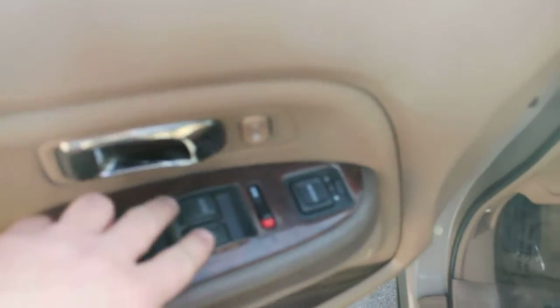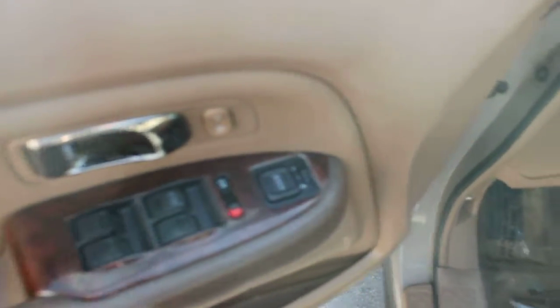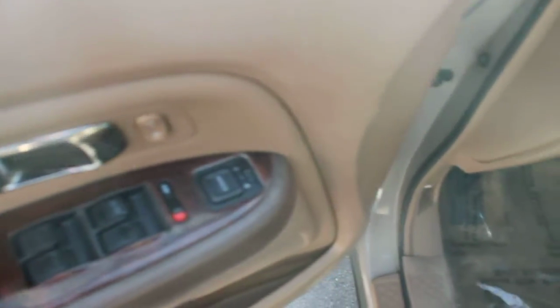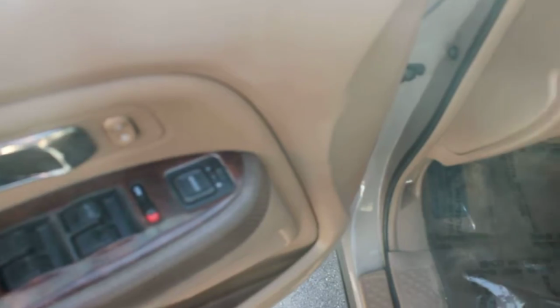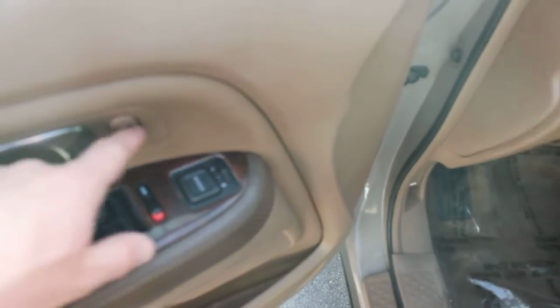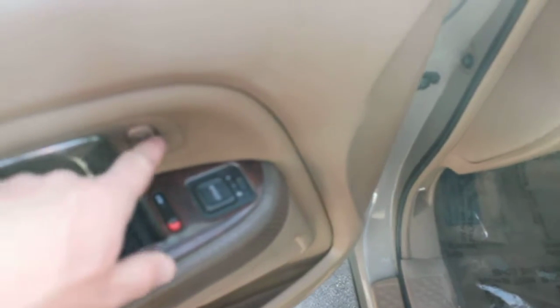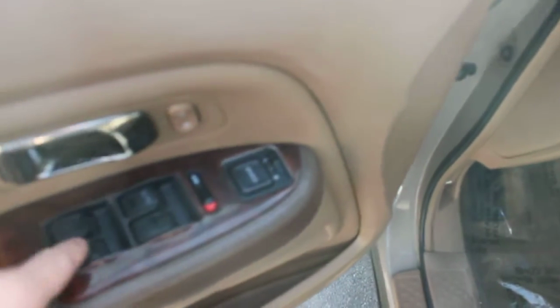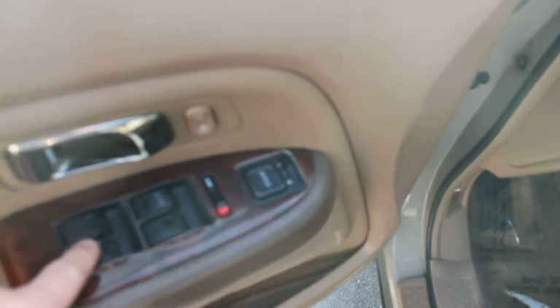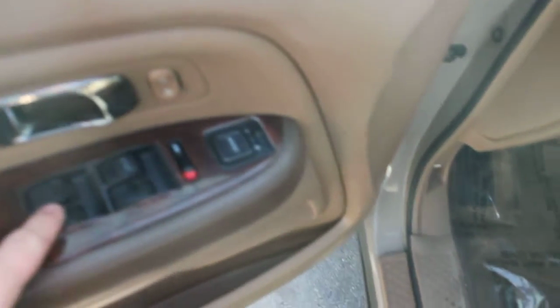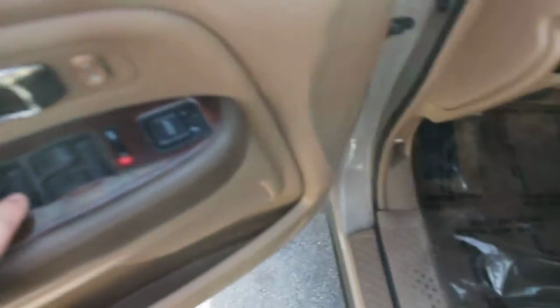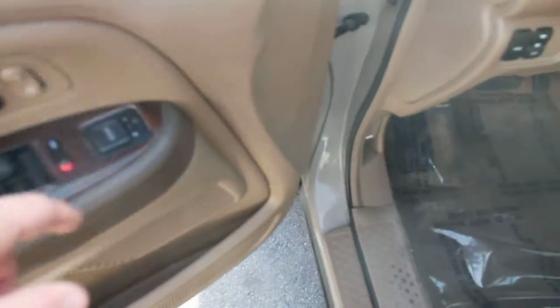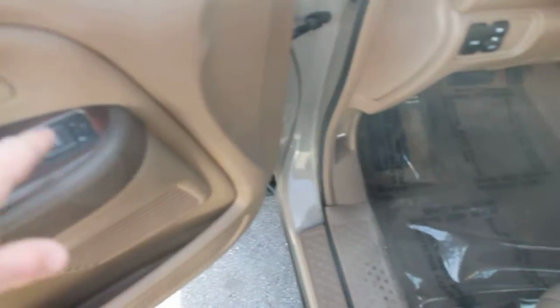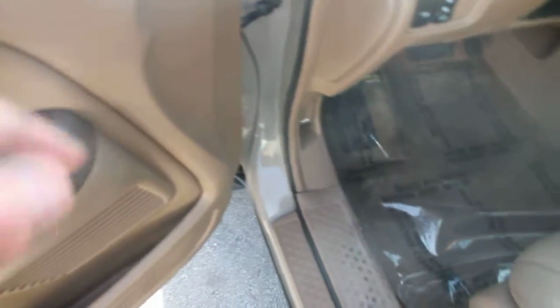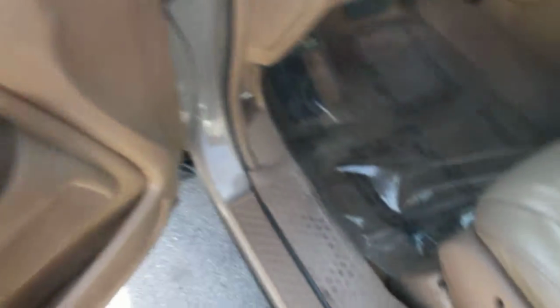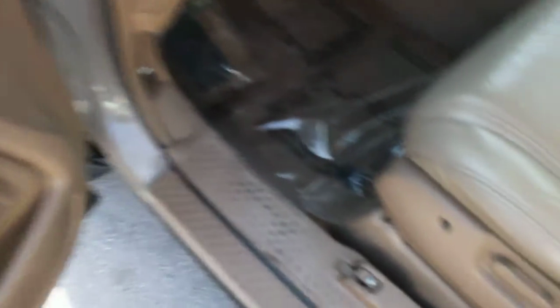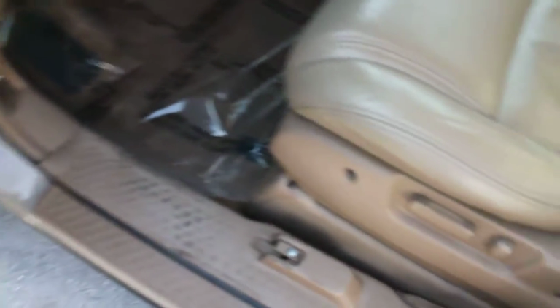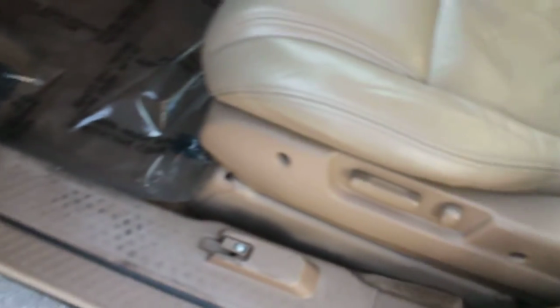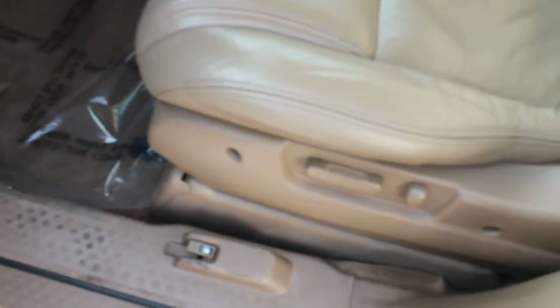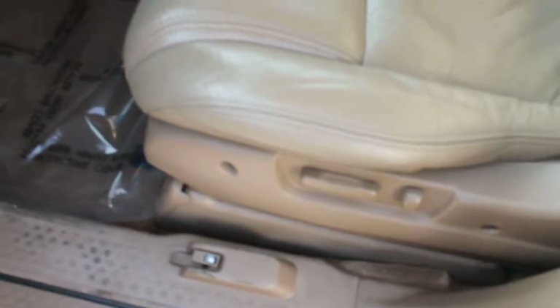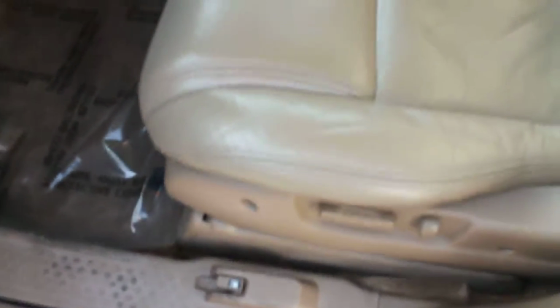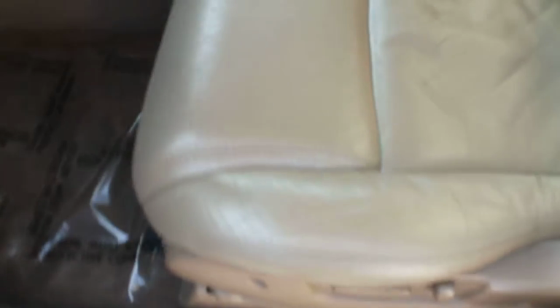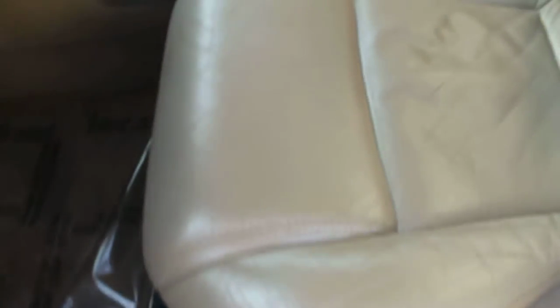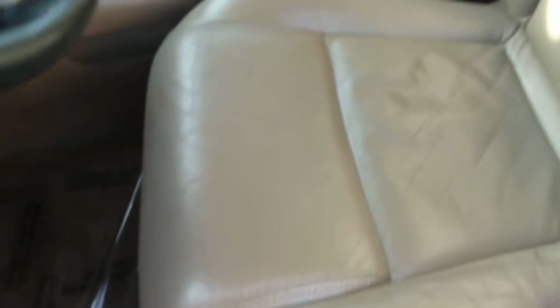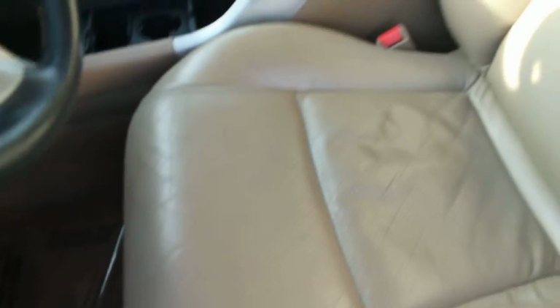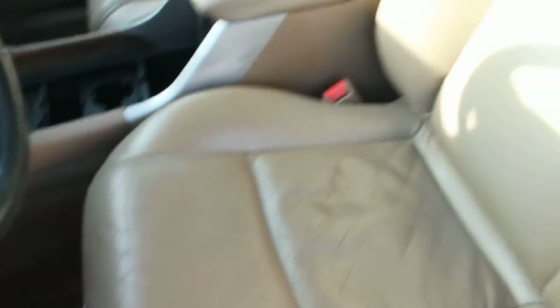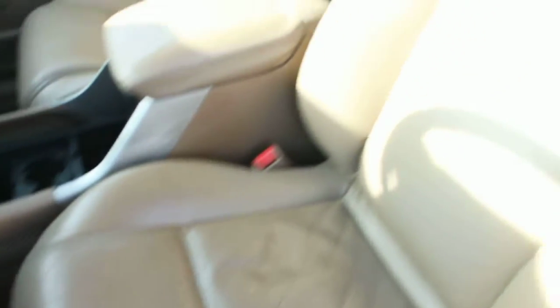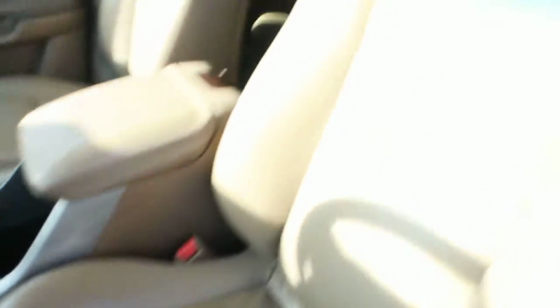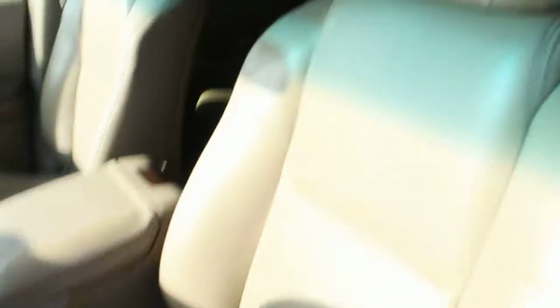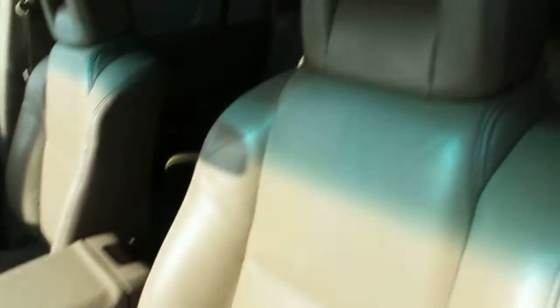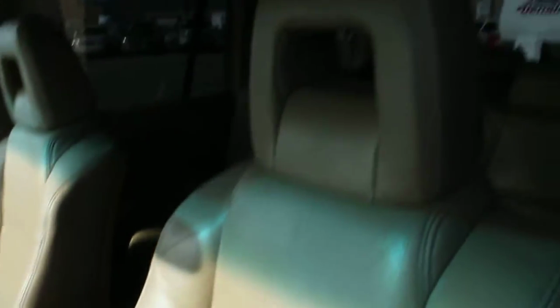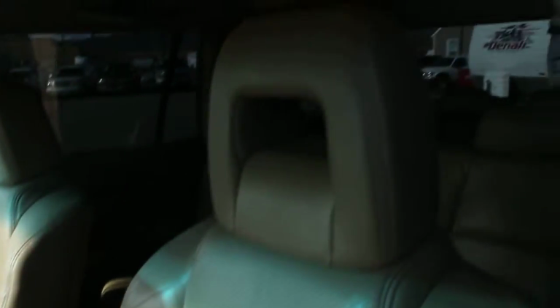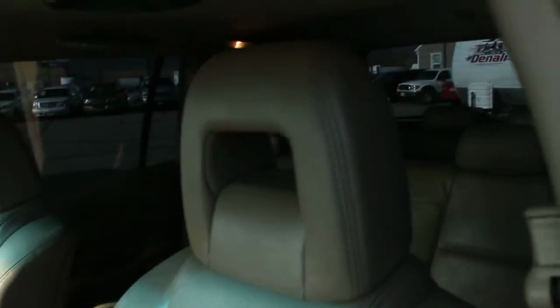Power locks, power windows, power side mirrors, power seats. The leather interior is in good condition.